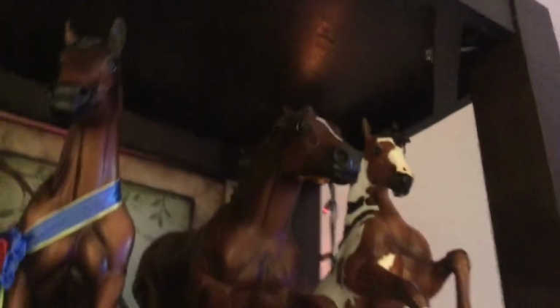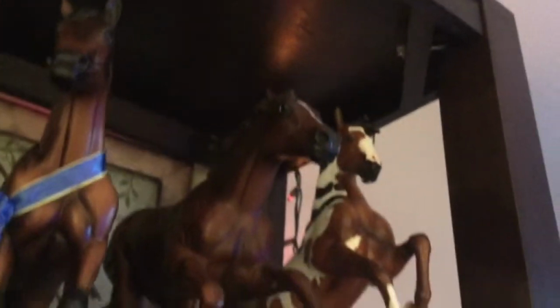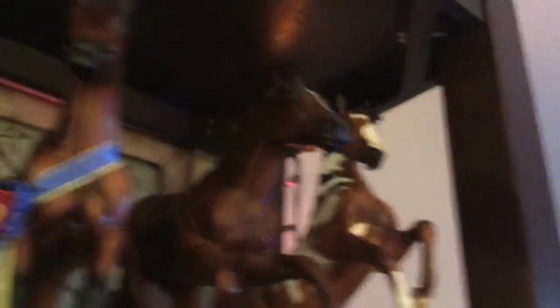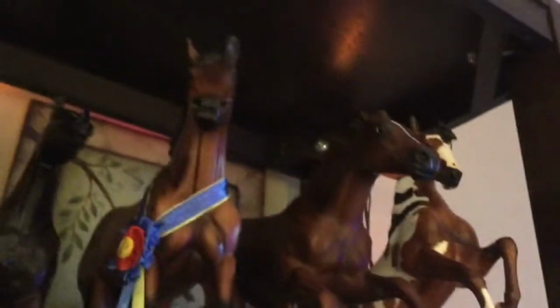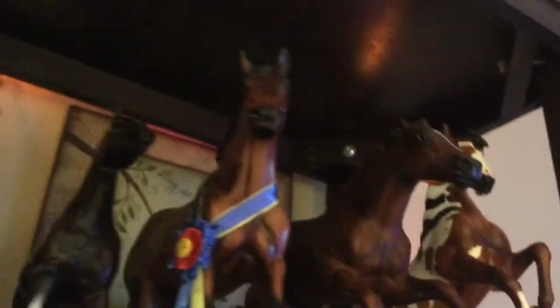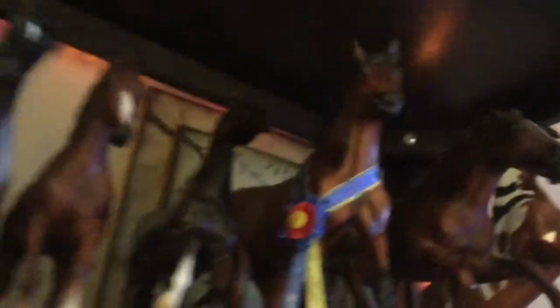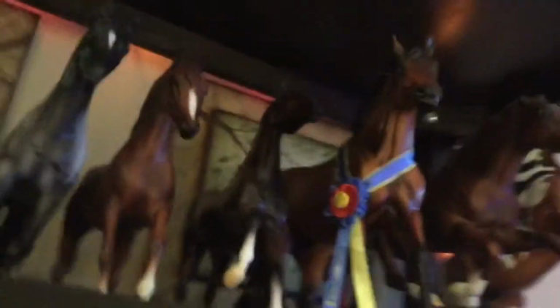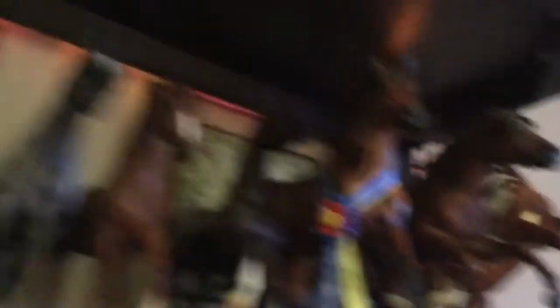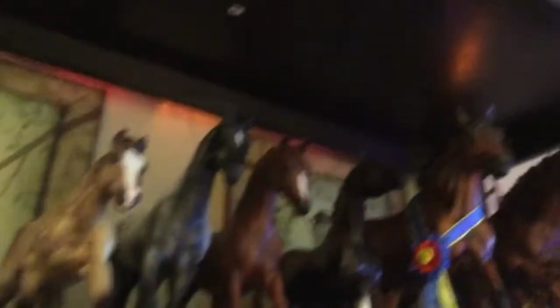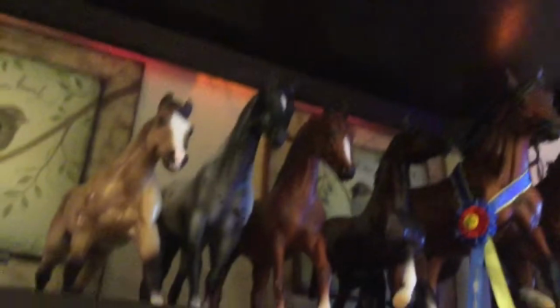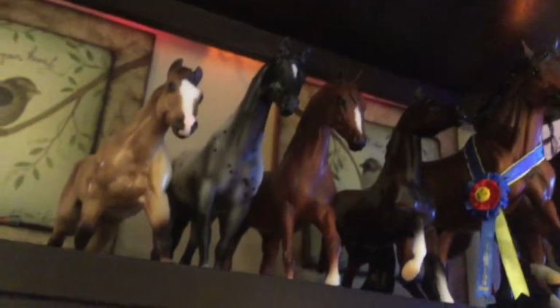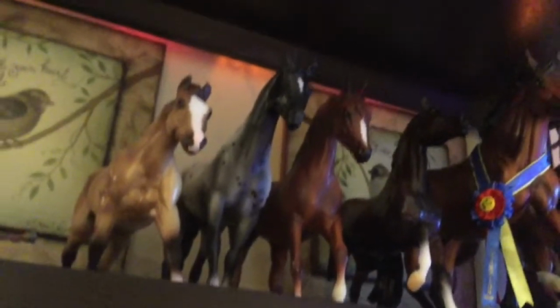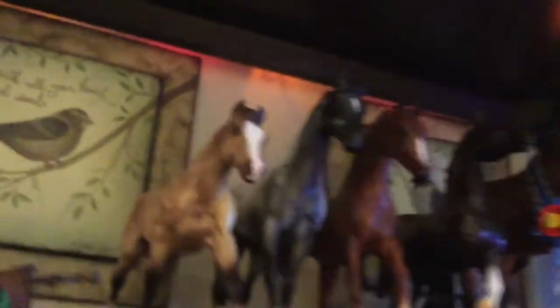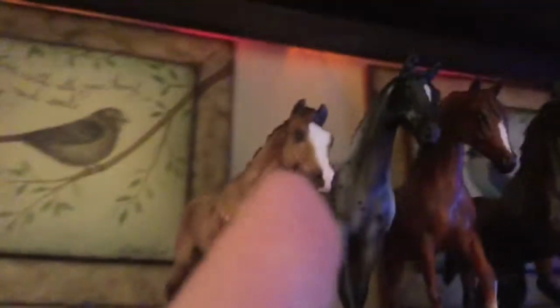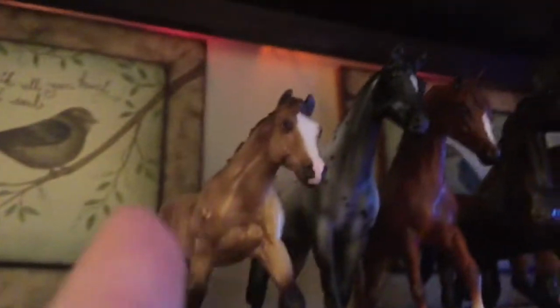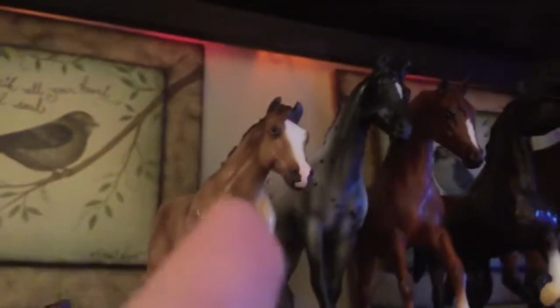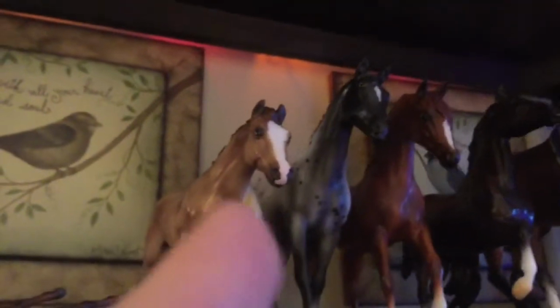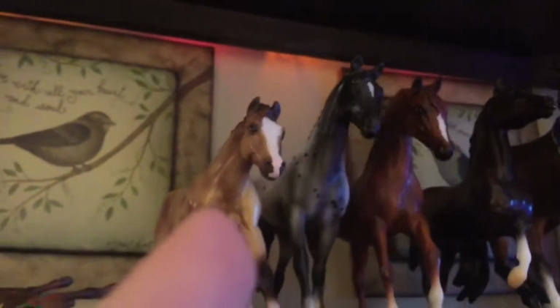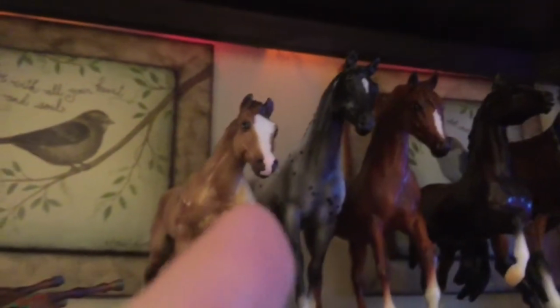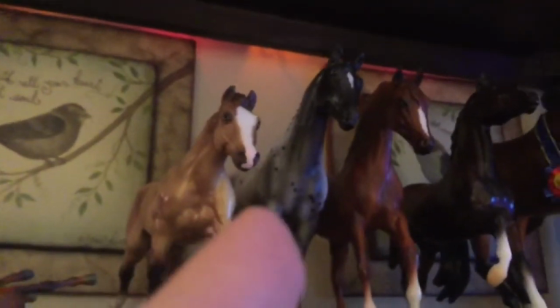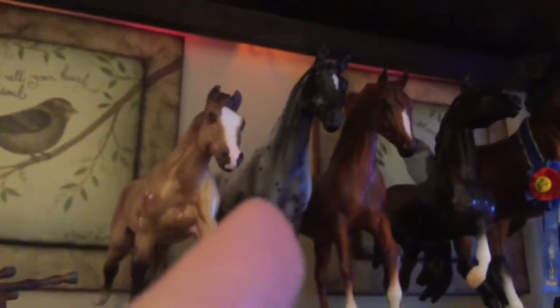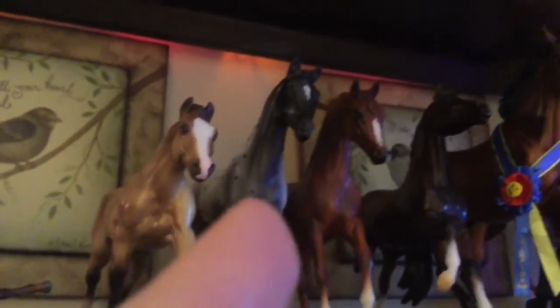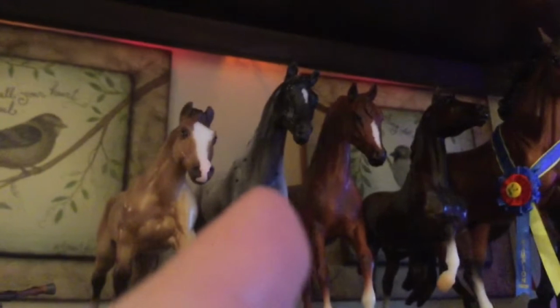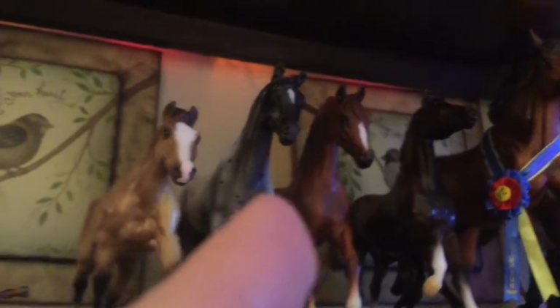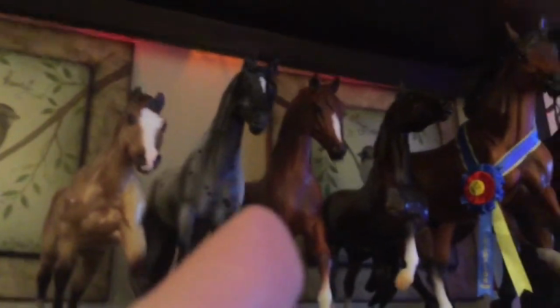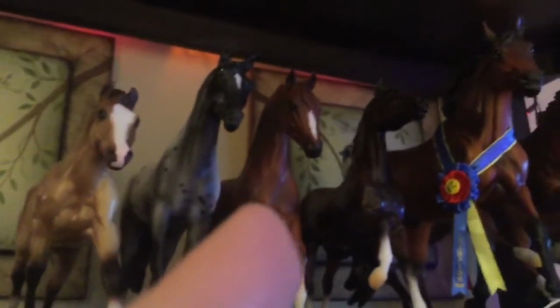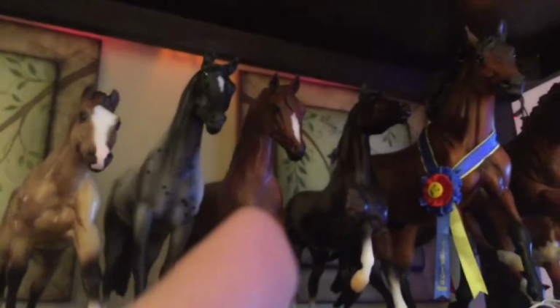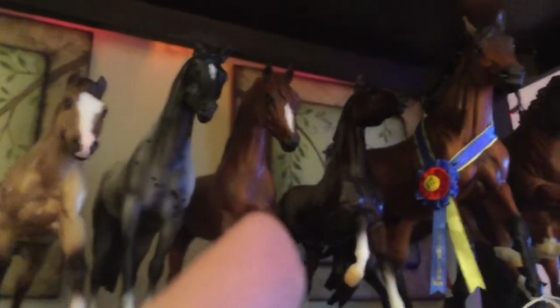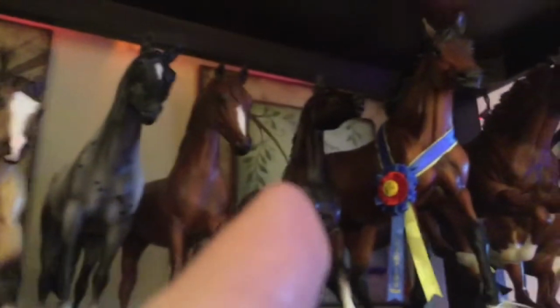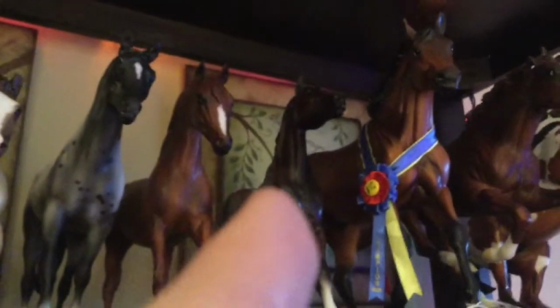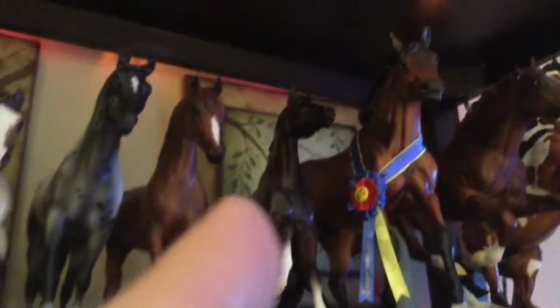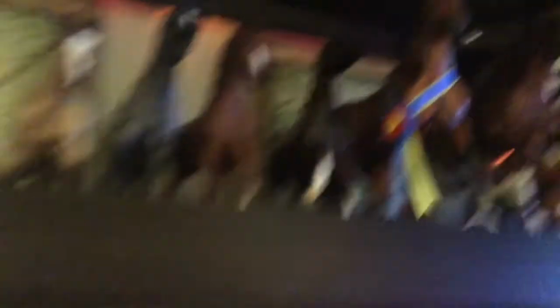This is Picasso, Secretariat, Harley D Zip, and then these are just some classics. That end one is the 2017 Breyer of the Year — that's the appaloosa, the chestnut appaloosa — and then the chestnut sport horse.